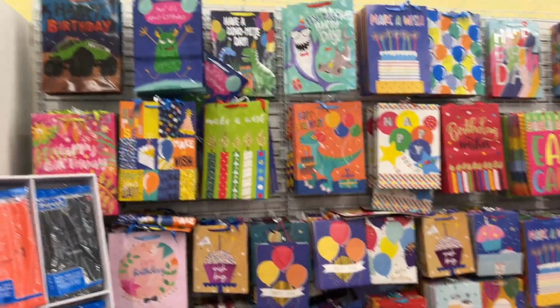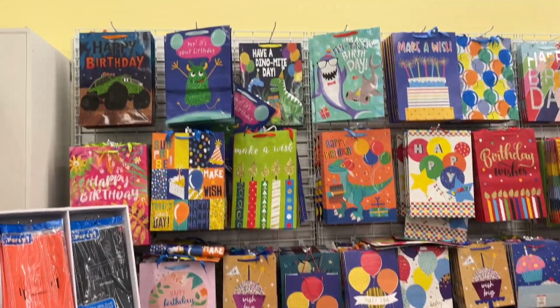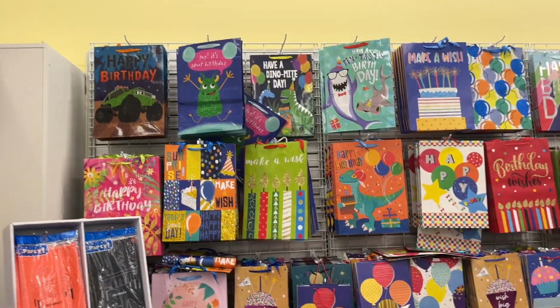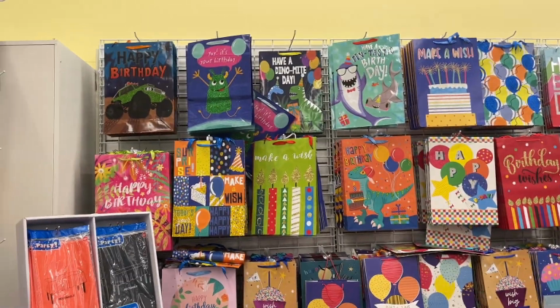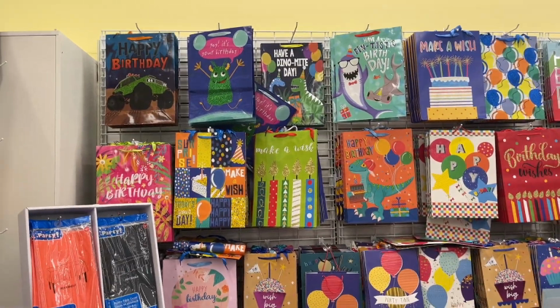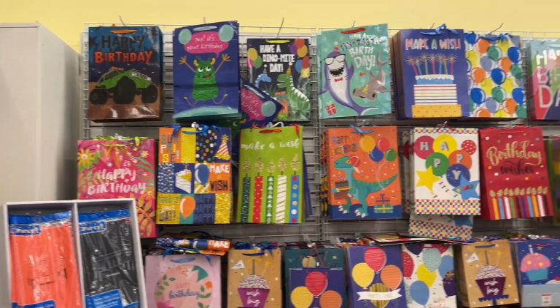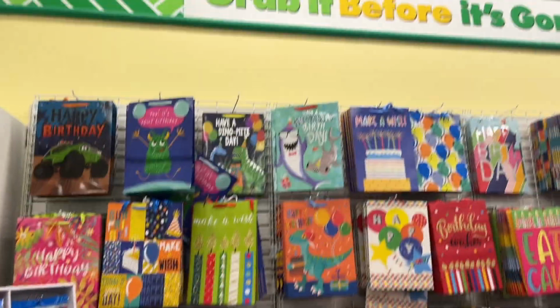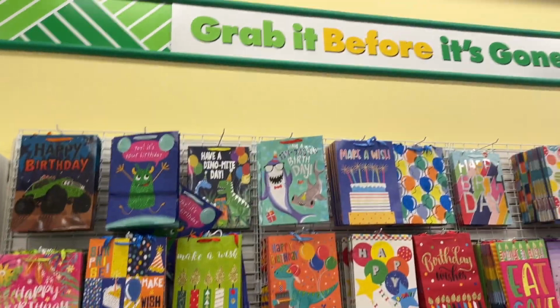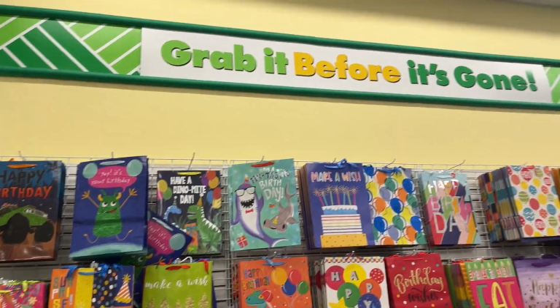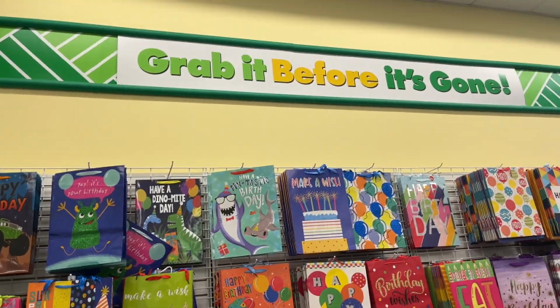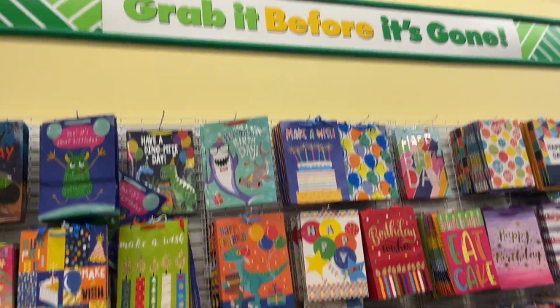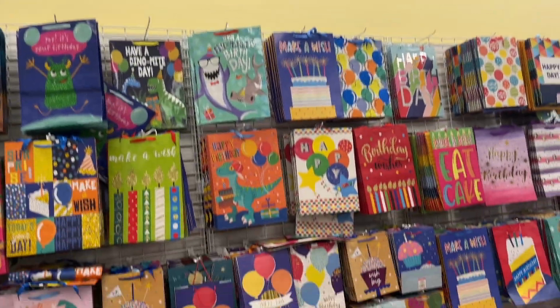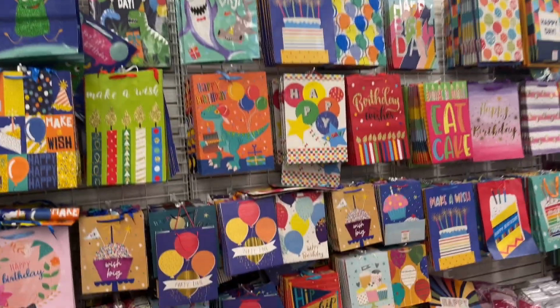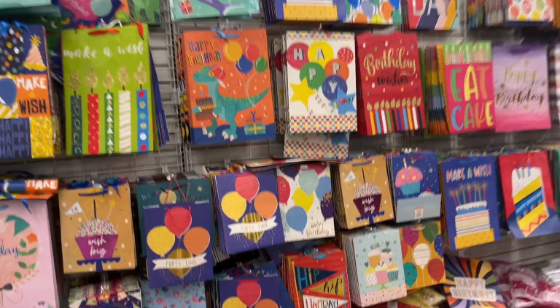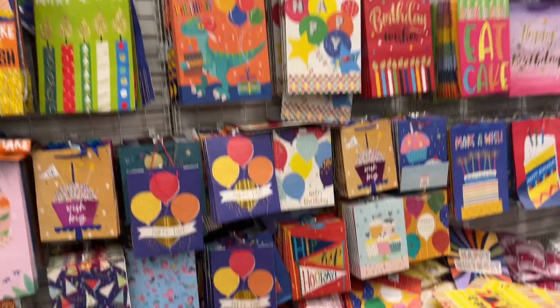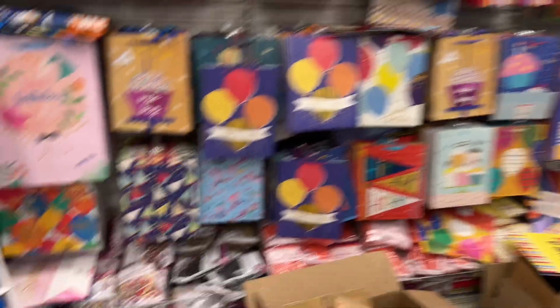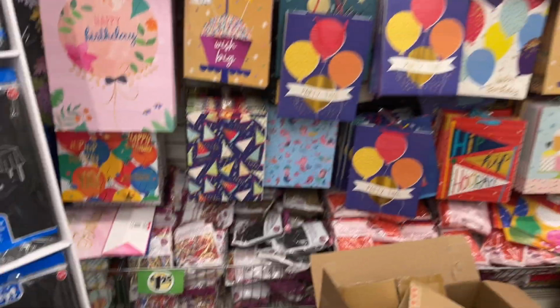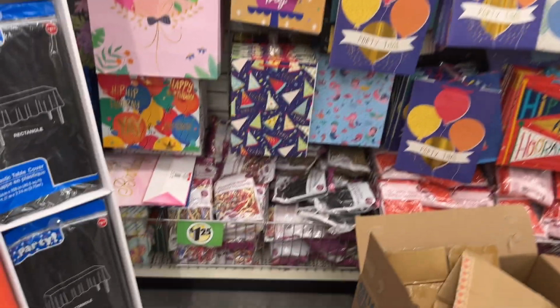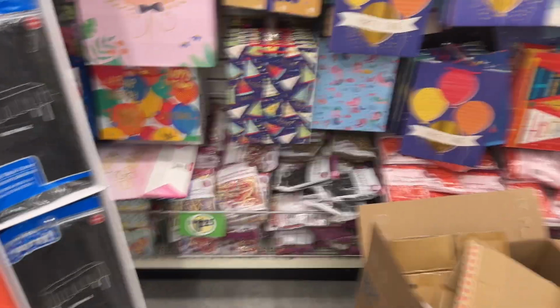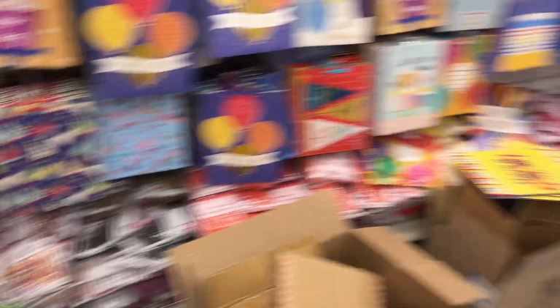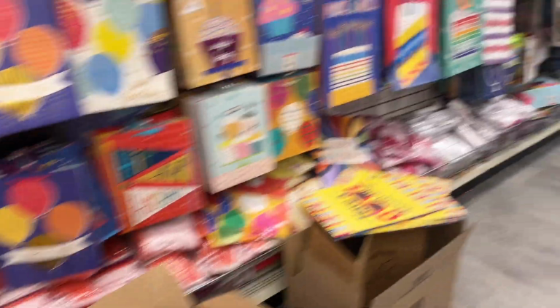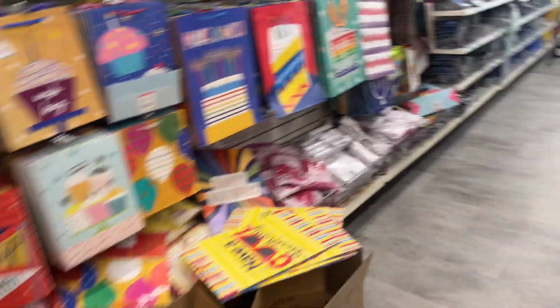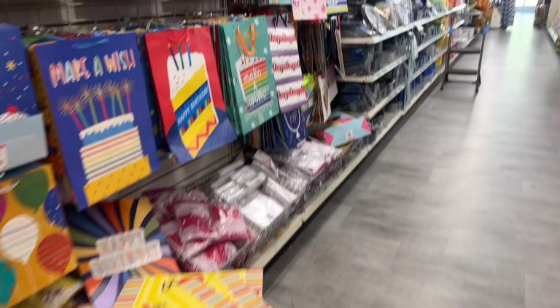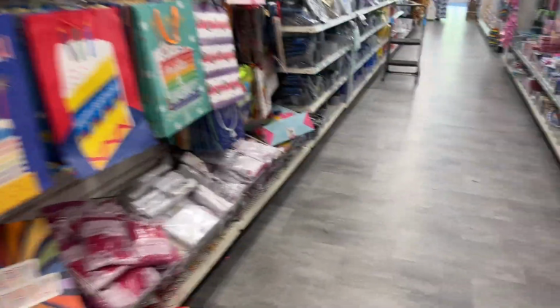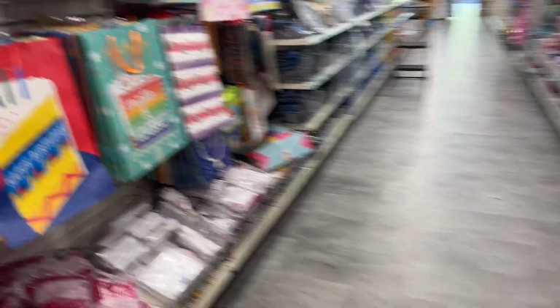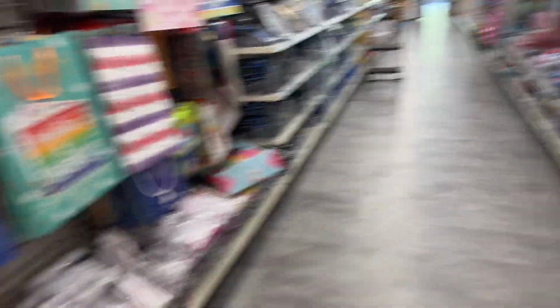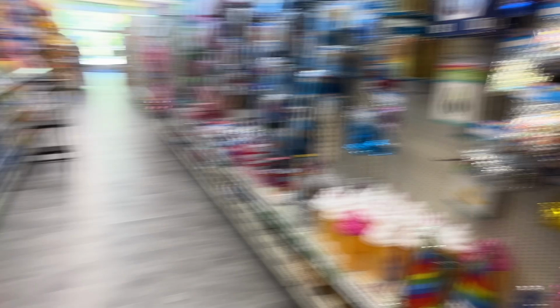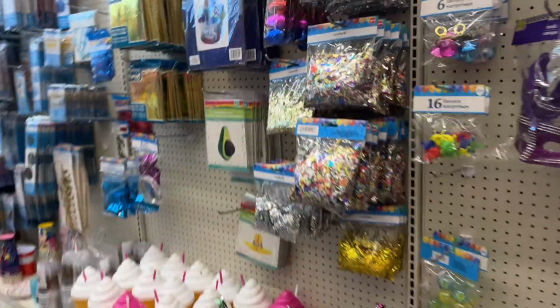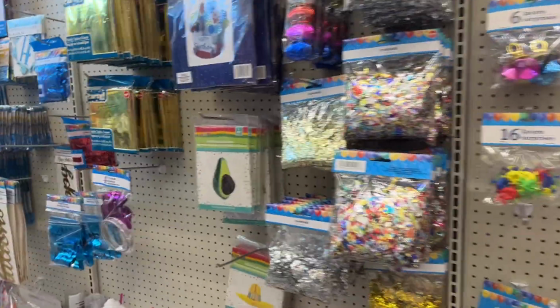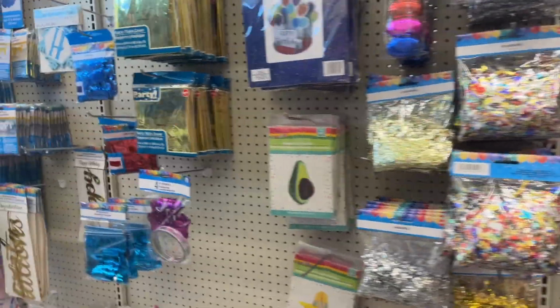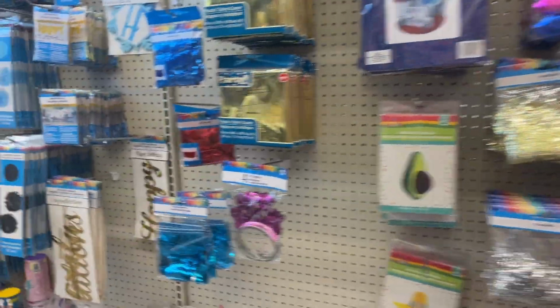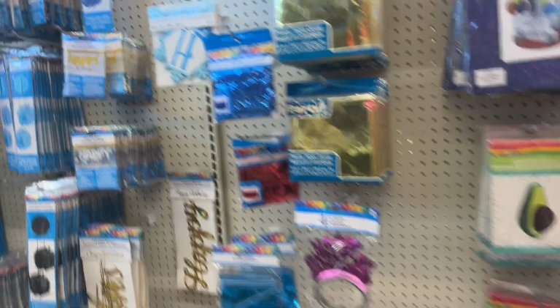They have gift bags, which is another thing I always tell people to get here — you cannot beat $1.25 for gift bags. Why spend five dollars on gift bags? Then we have some party supplies over here.